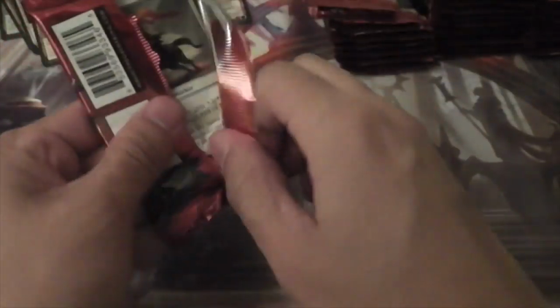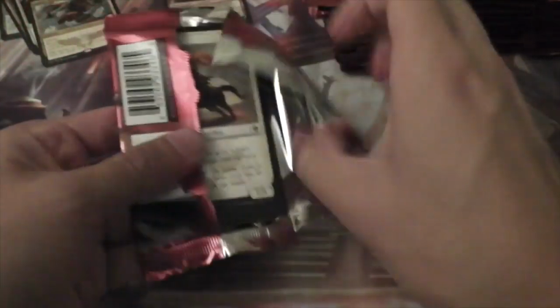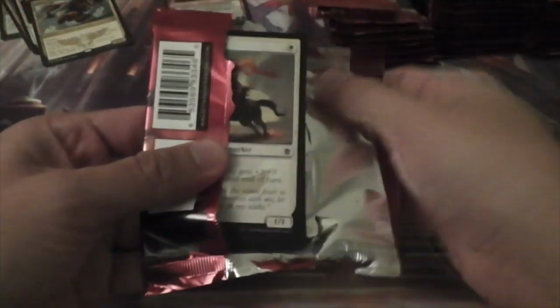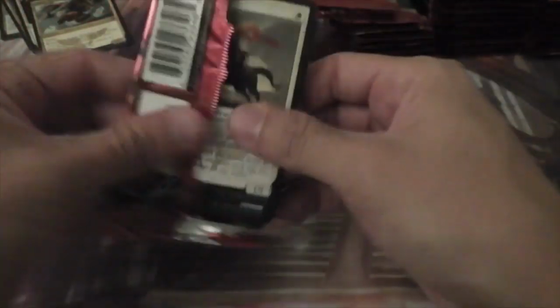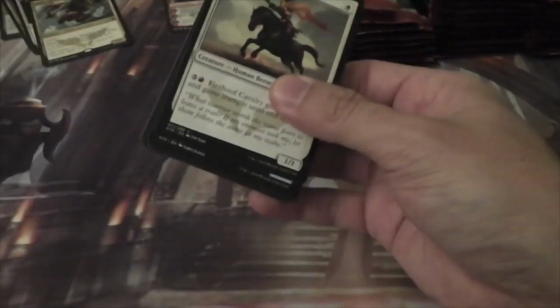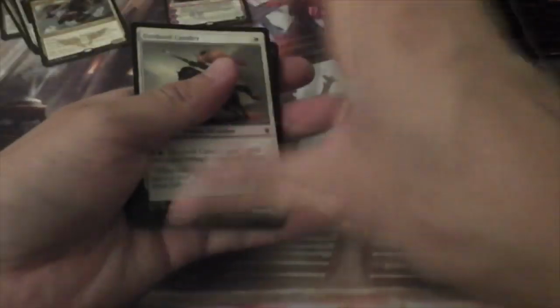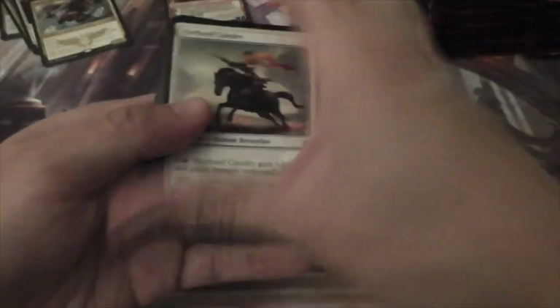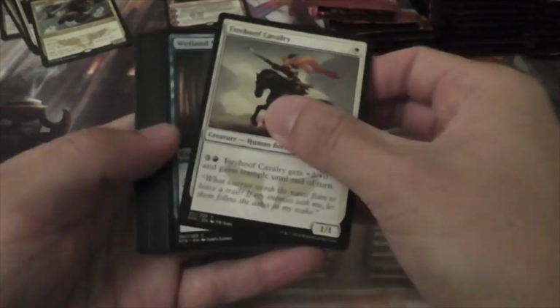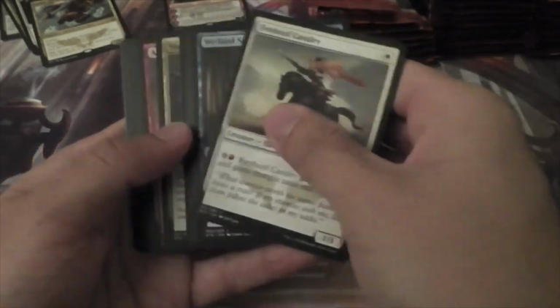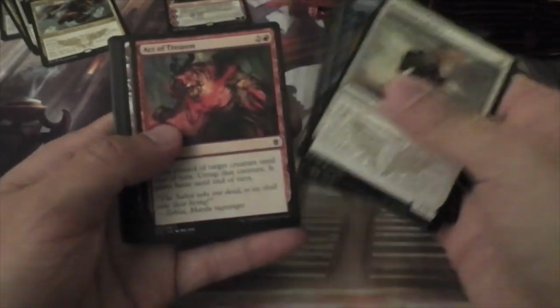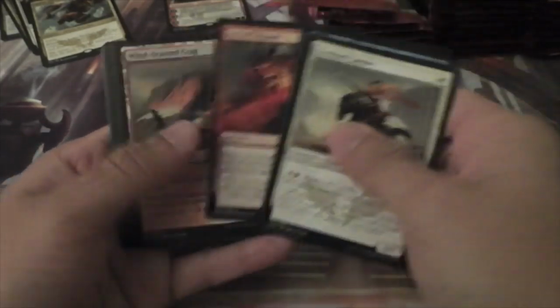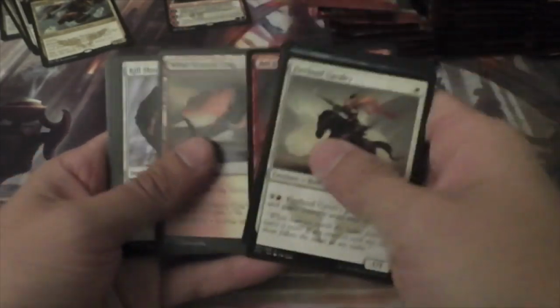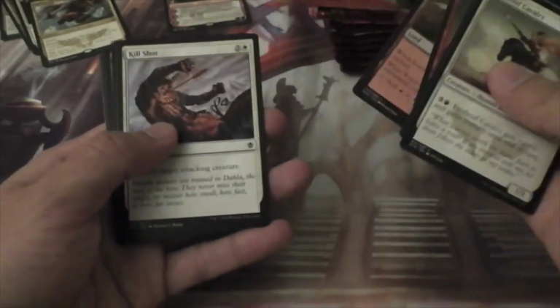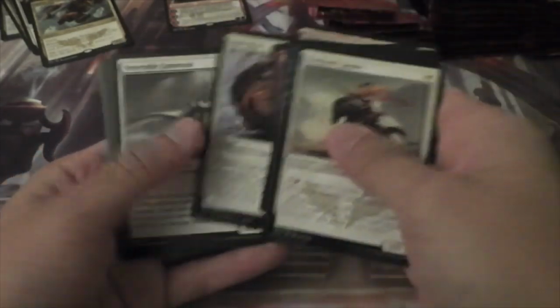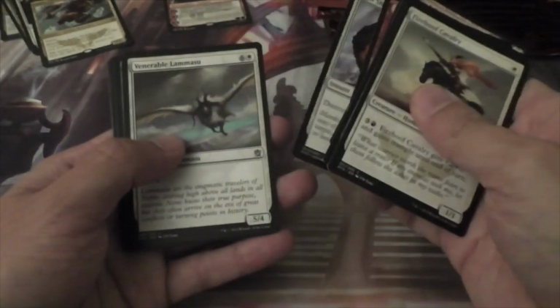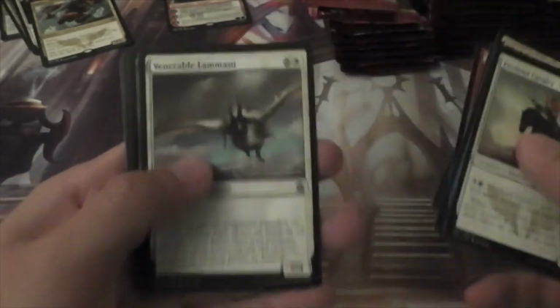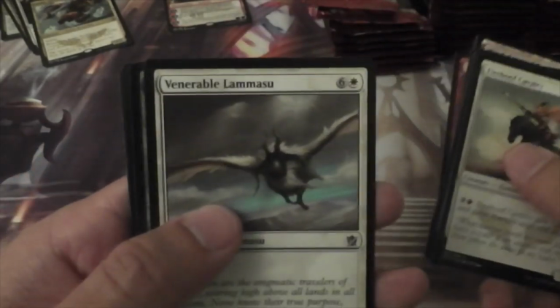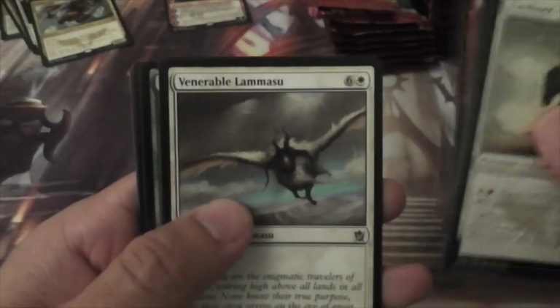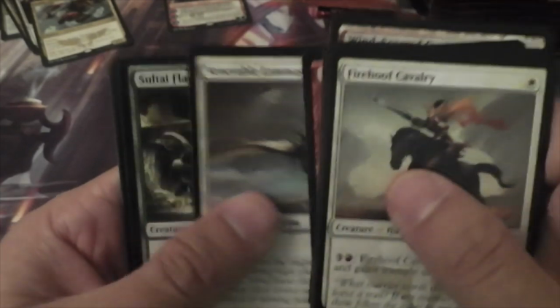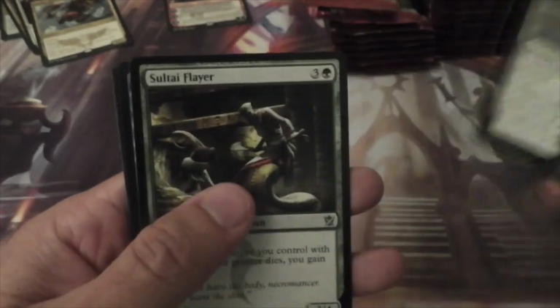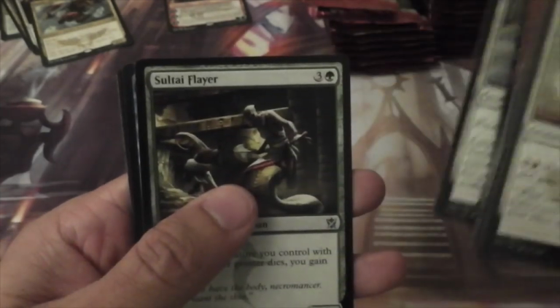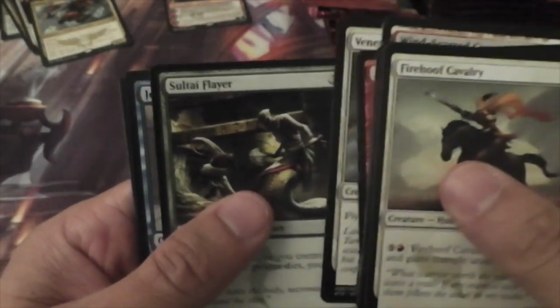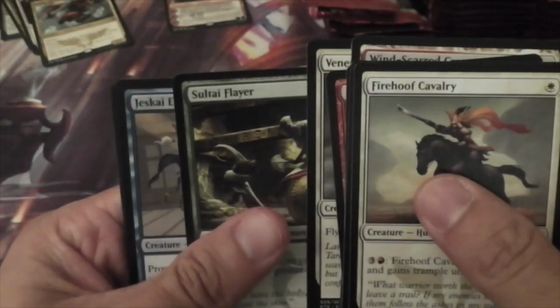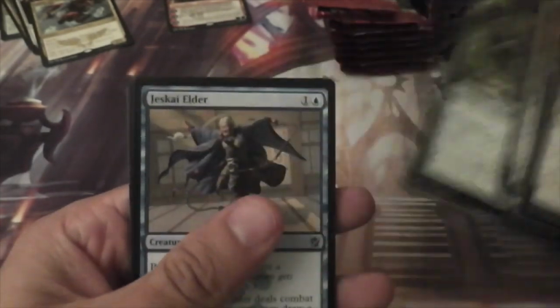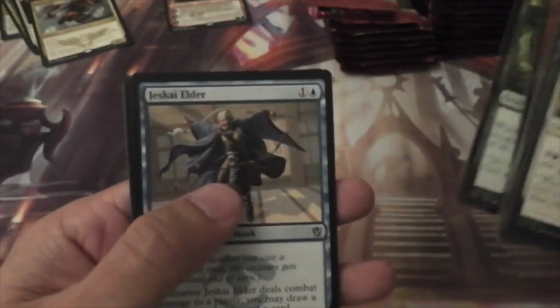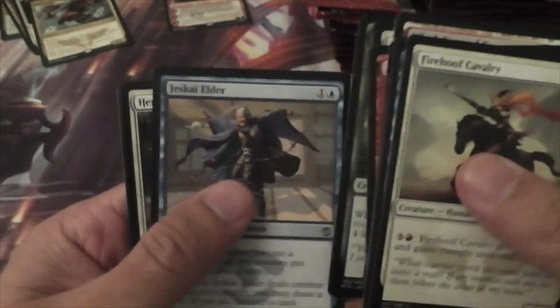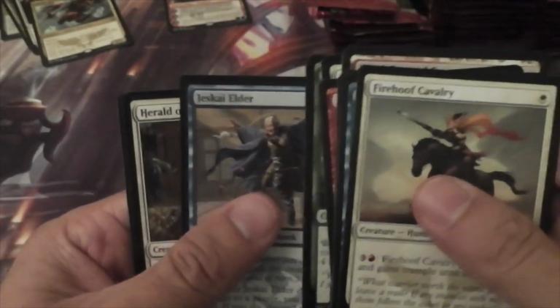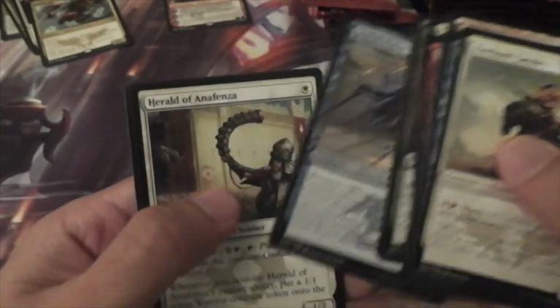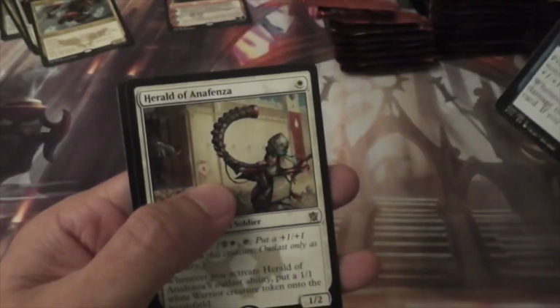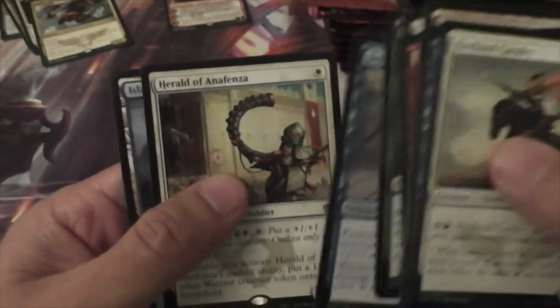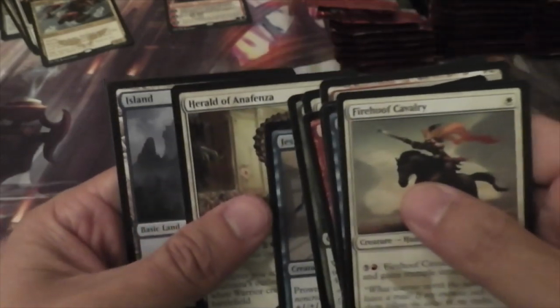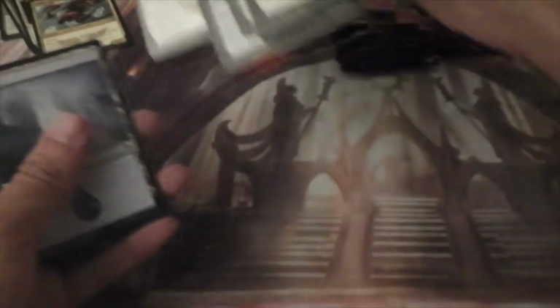Let's see here — we've got Venerable Lamassu, Sultai Flayer, Jeskai Elder, and a Herald of Anafenza.